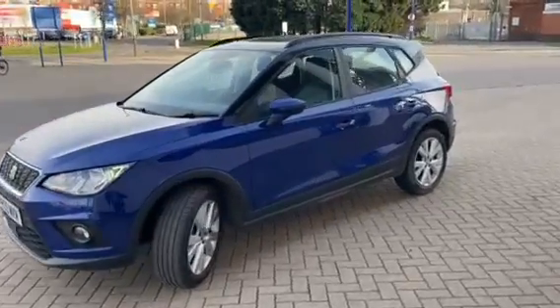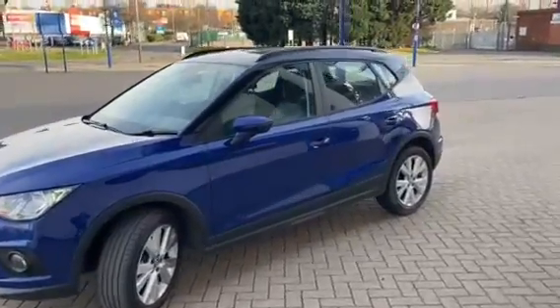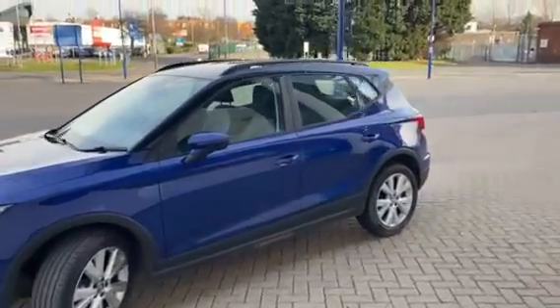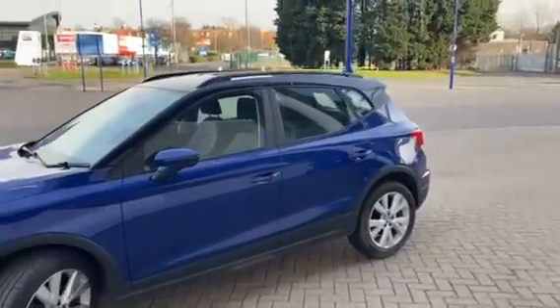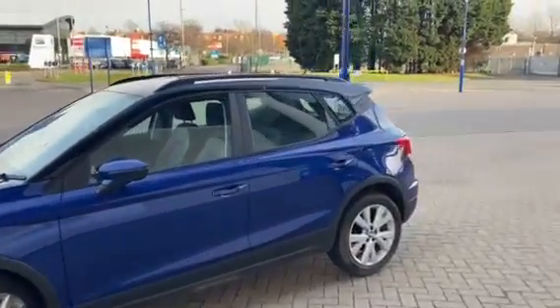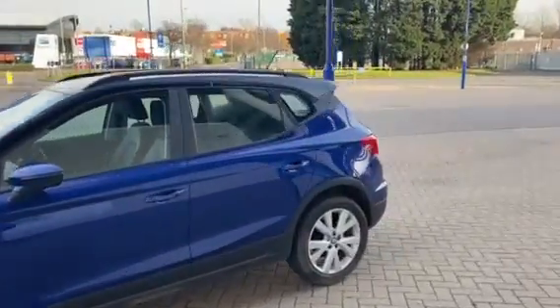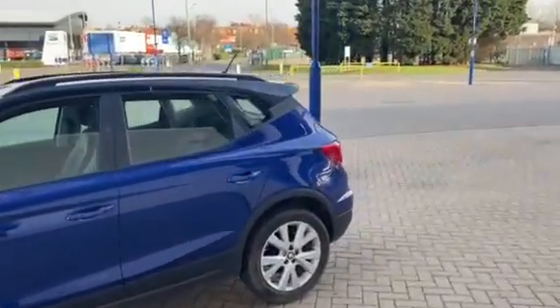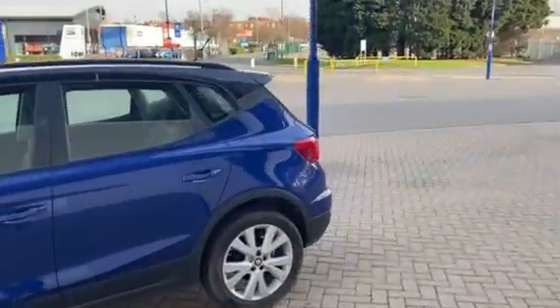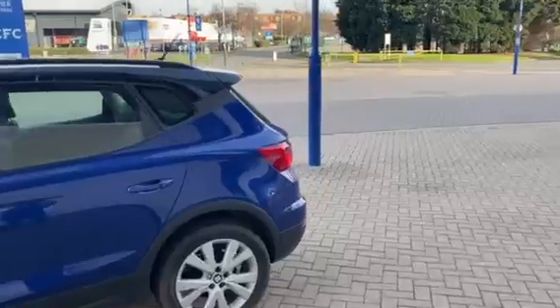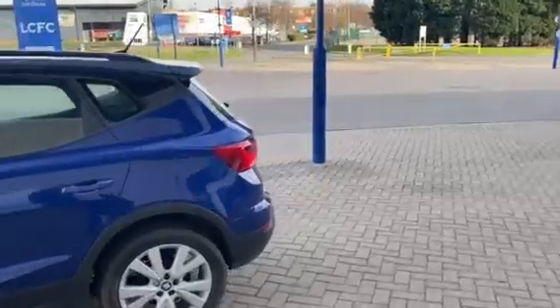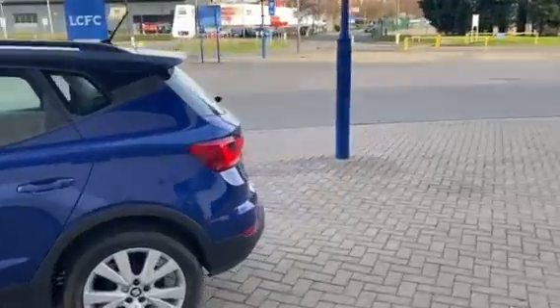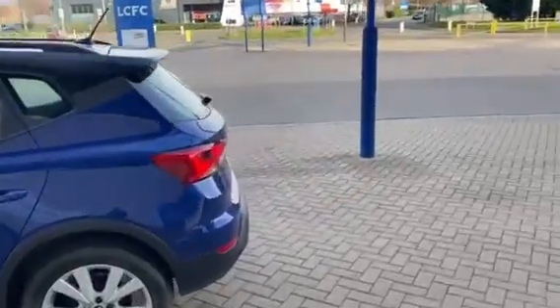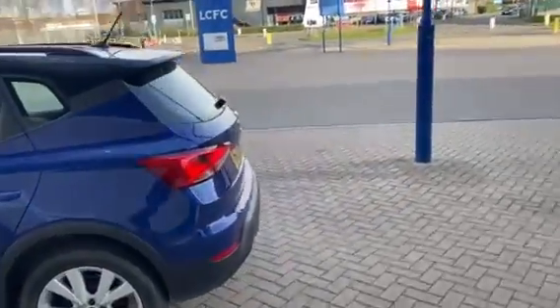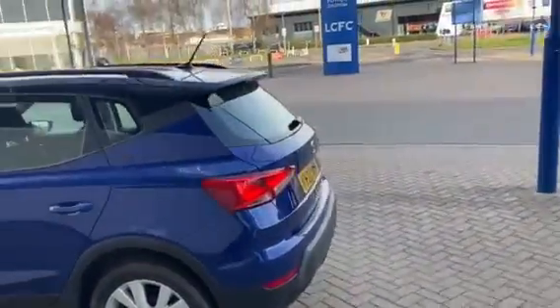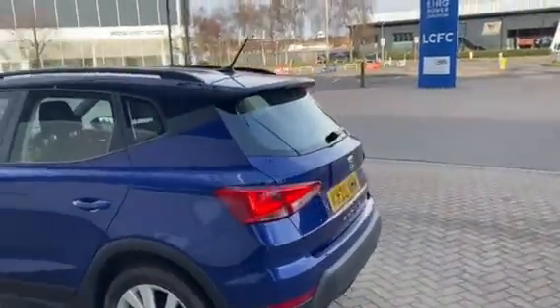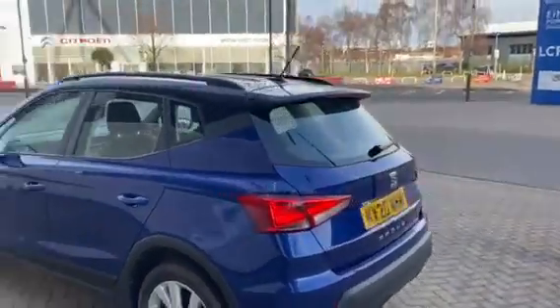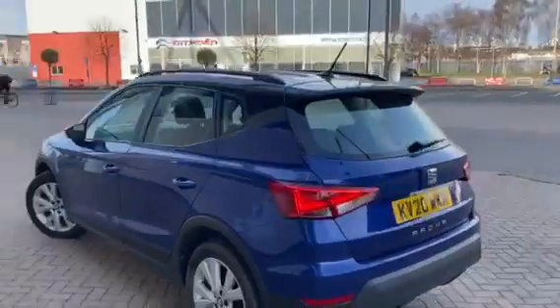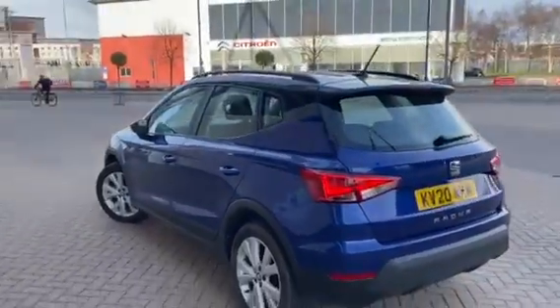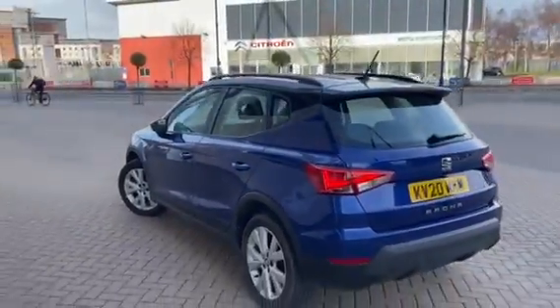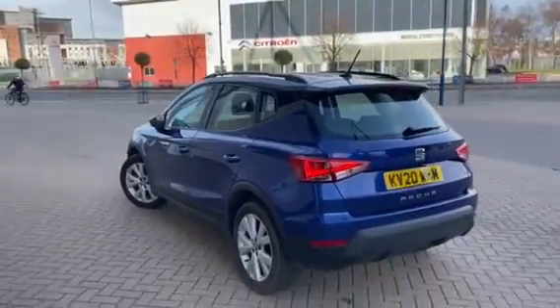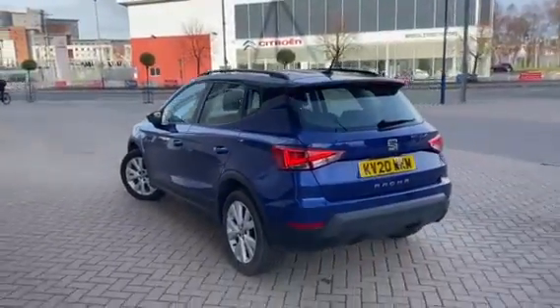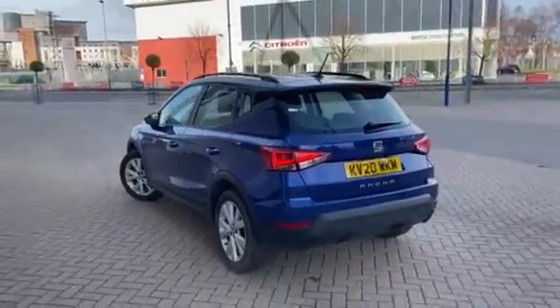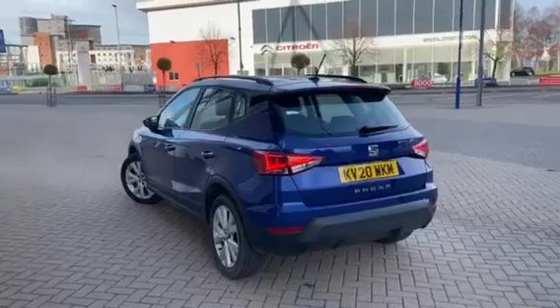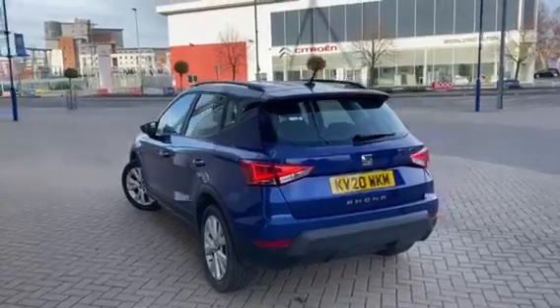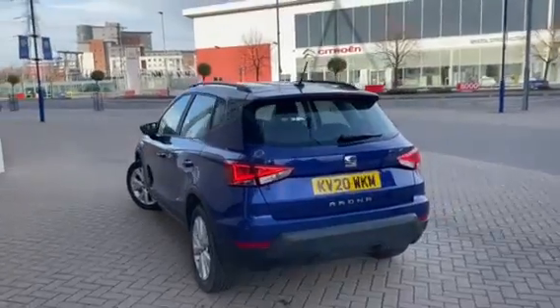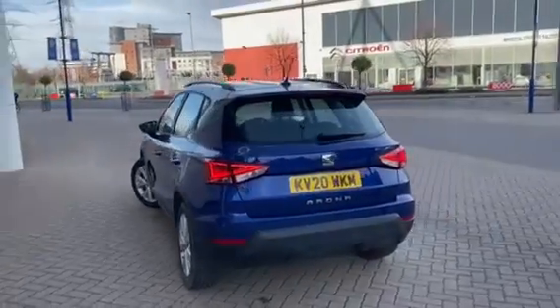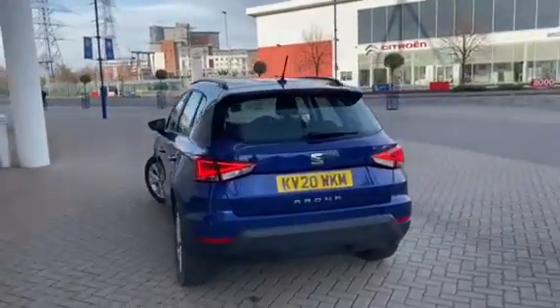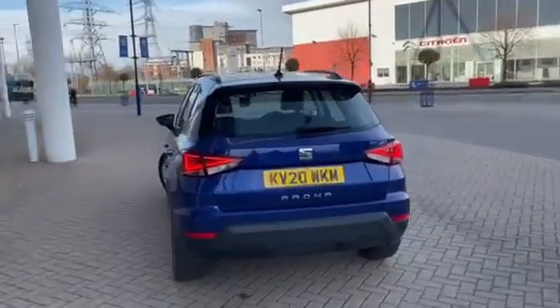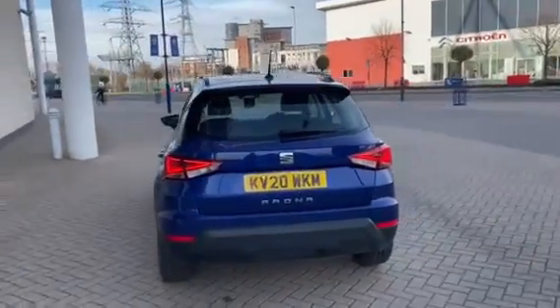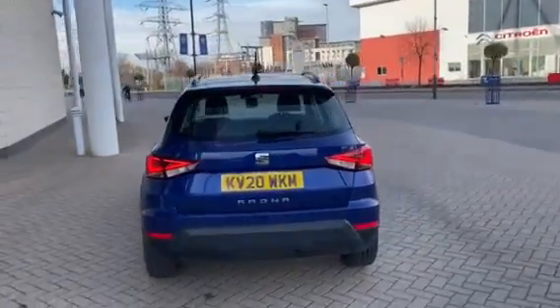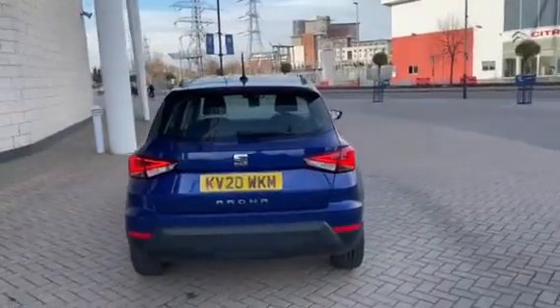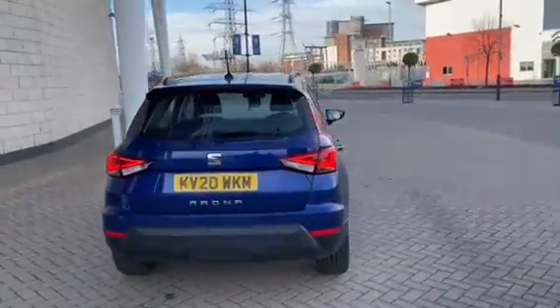In terms of the engine, it's a one-litre turbocharged petrol engine producing 95 brake horsepower. Taking around the rear of the car, it features a full set of rear parking sensors.